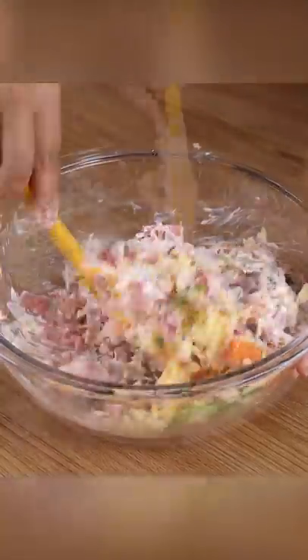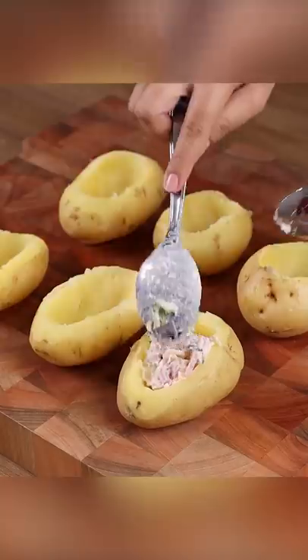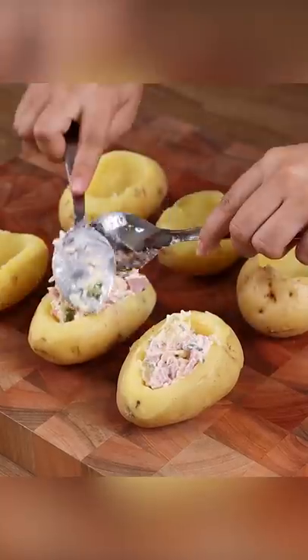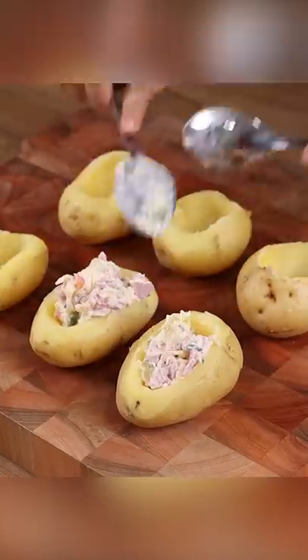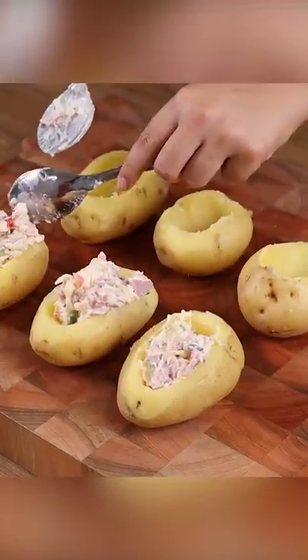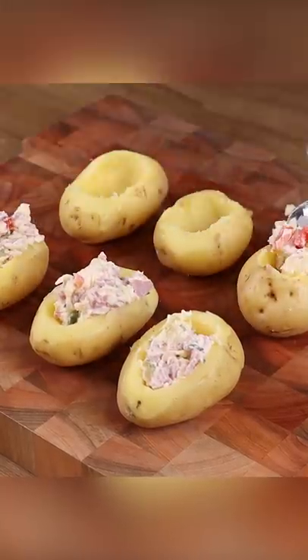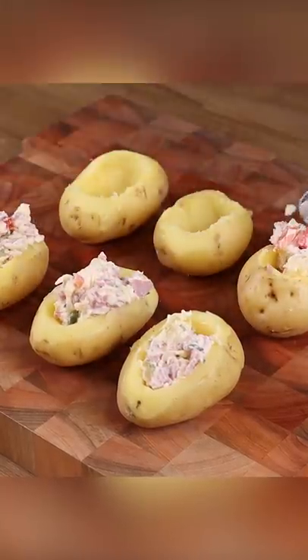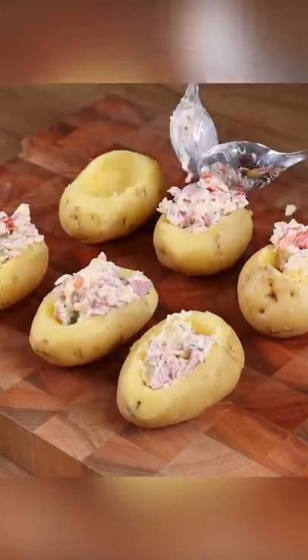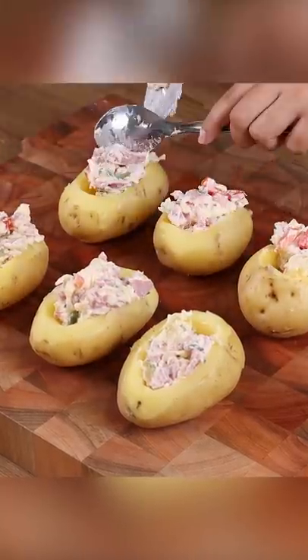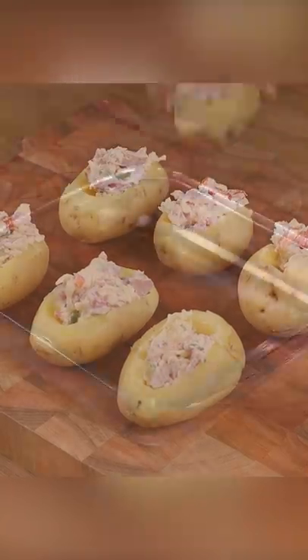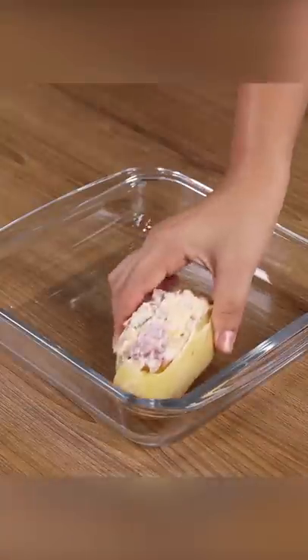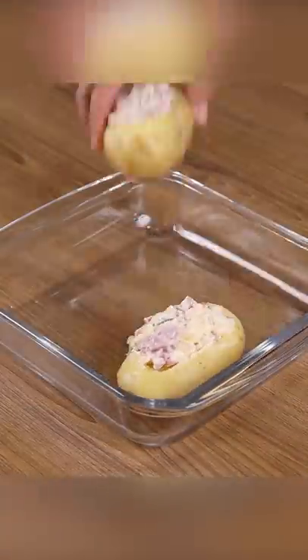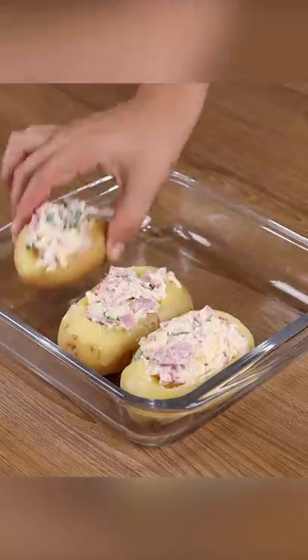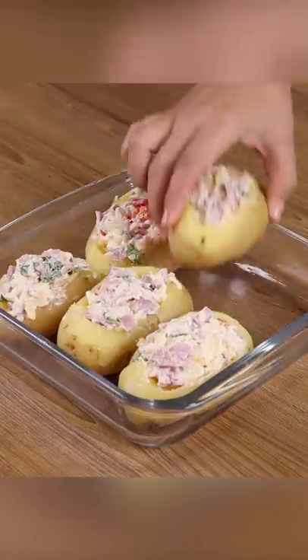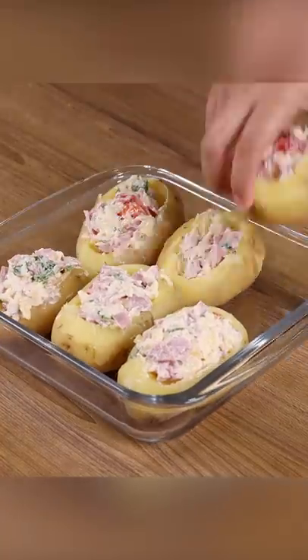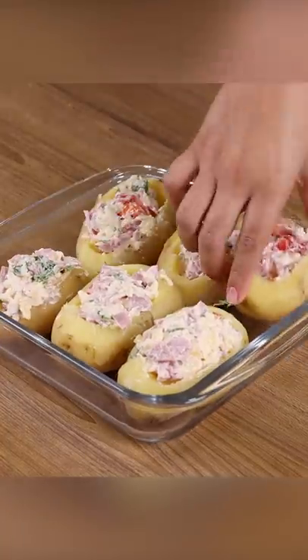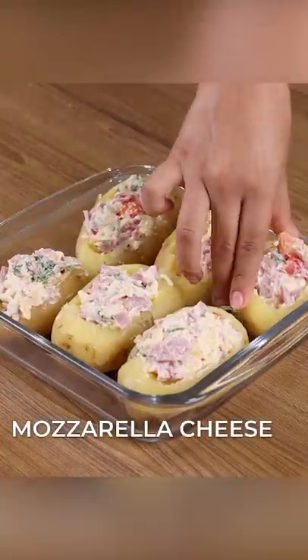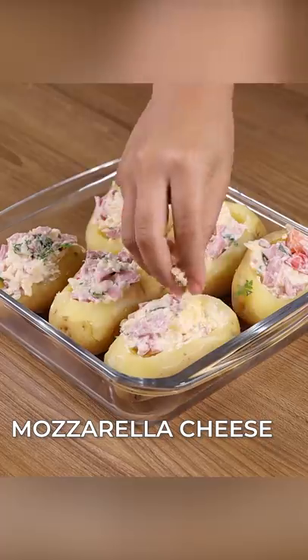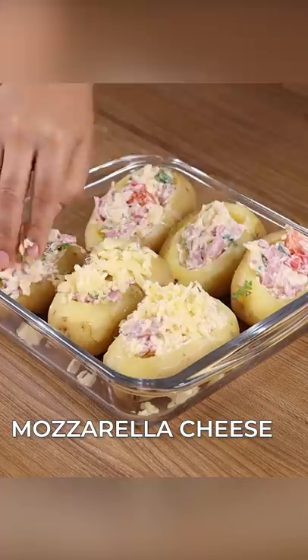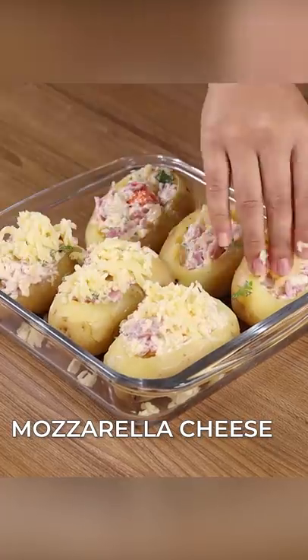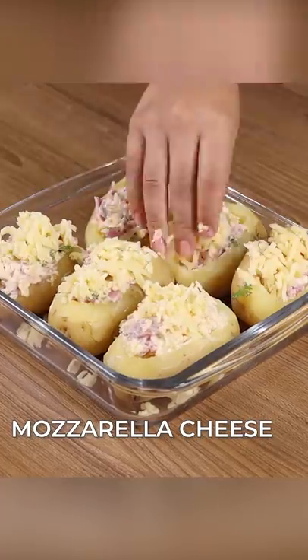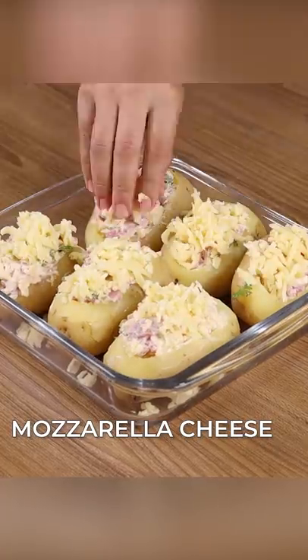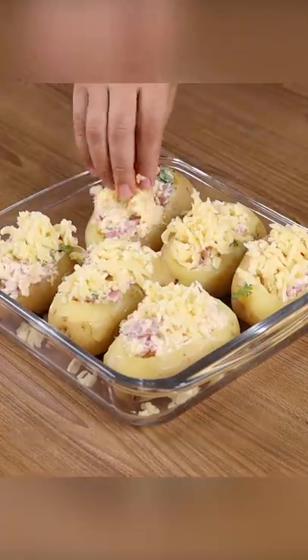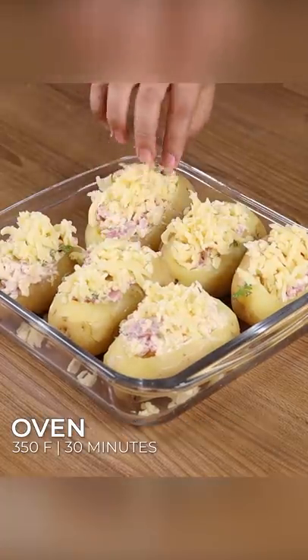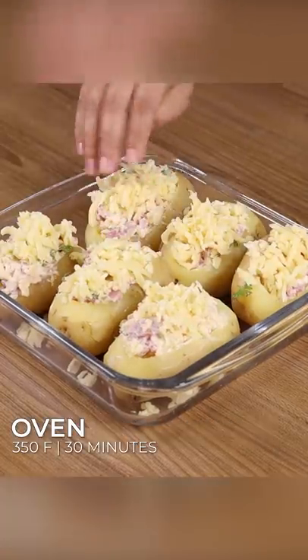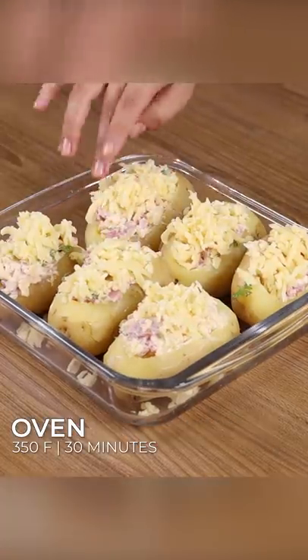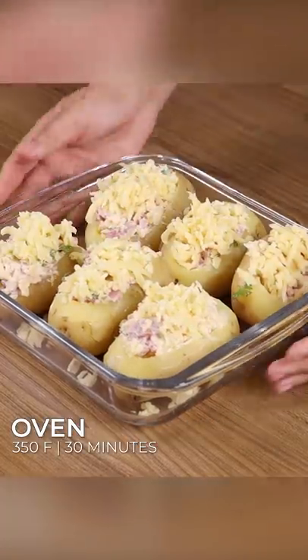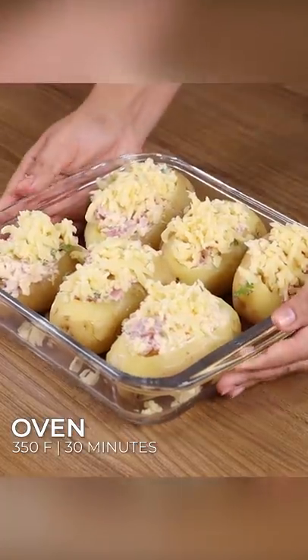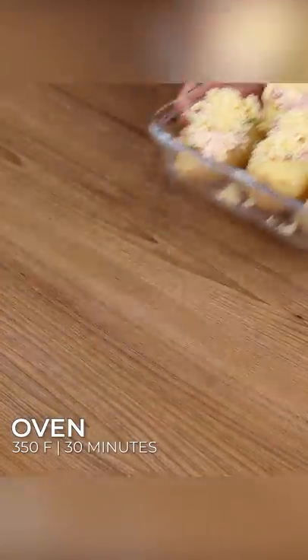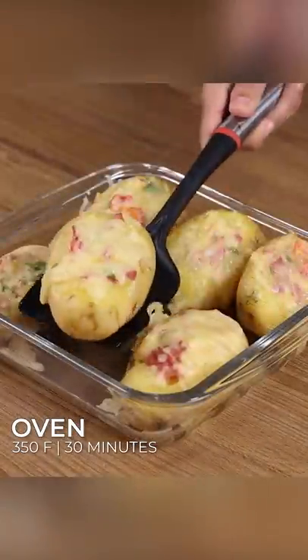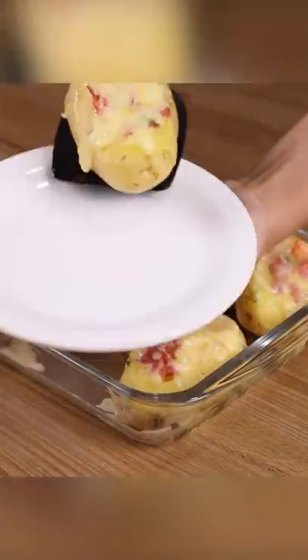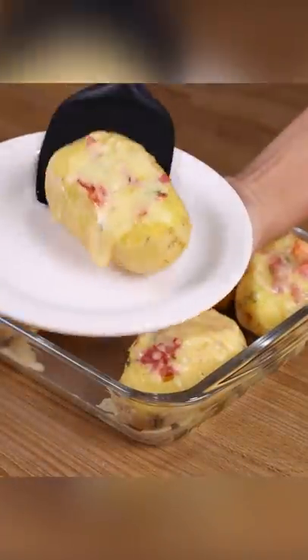Then add the stuffing inside the potatoes. Next, put all these potatoes into a glass baking pan. Put some mozzarella cheese on top and bake them in a preheated oven at 350 degrees Fahrenheit for 30 minutes.